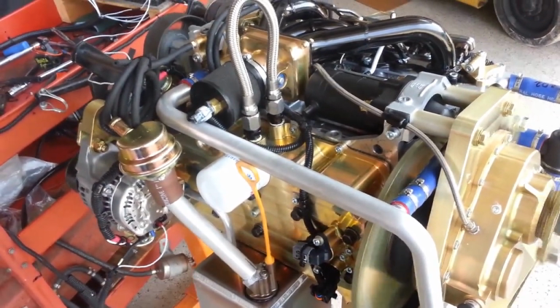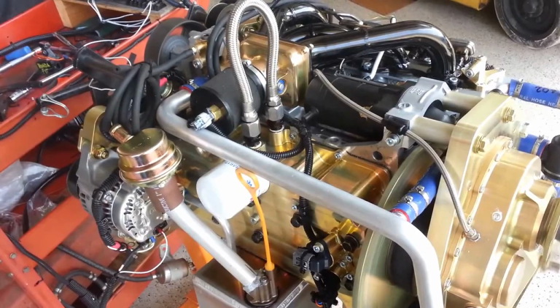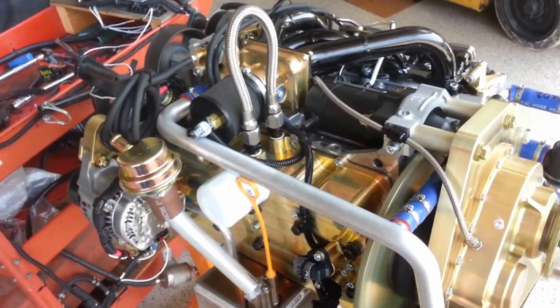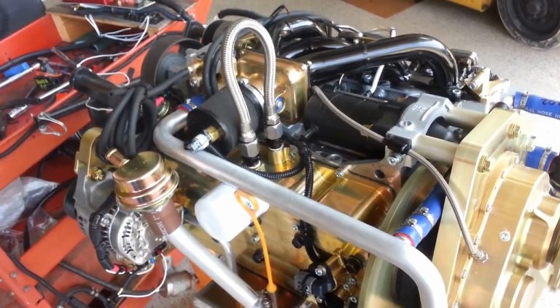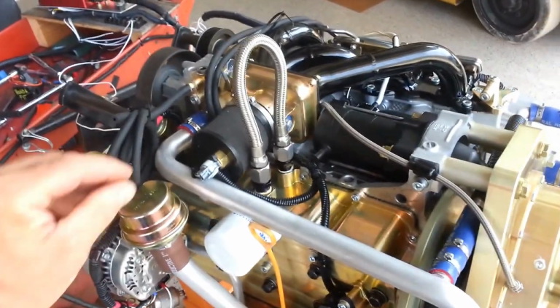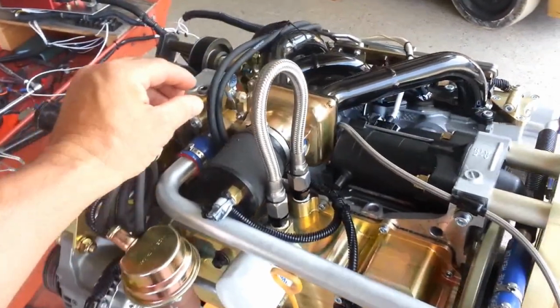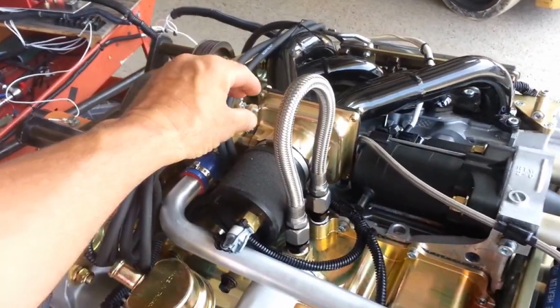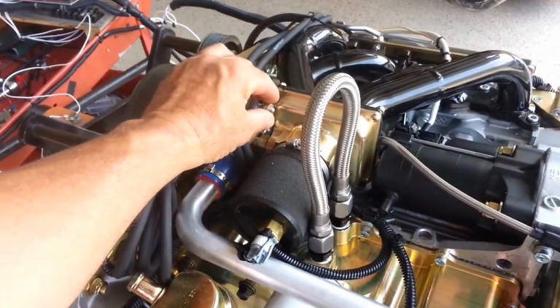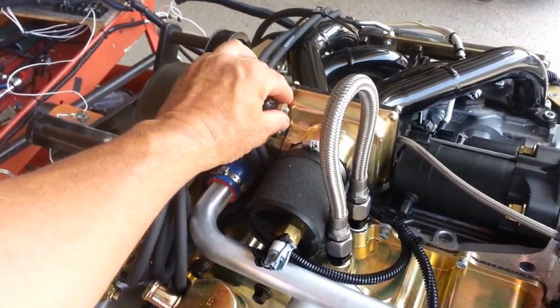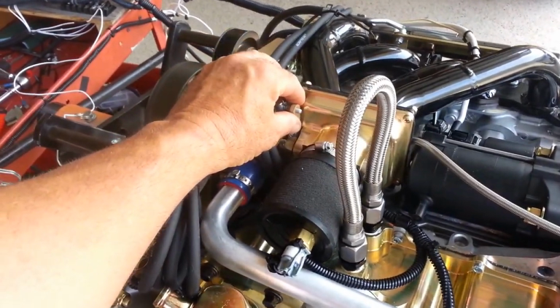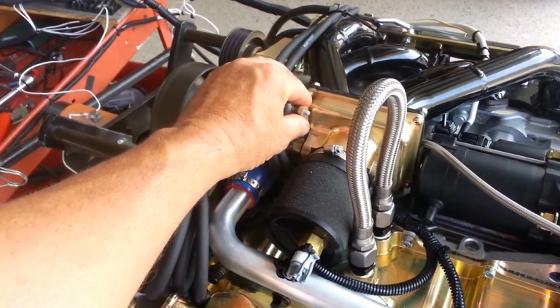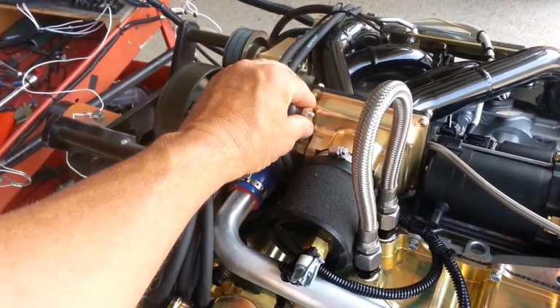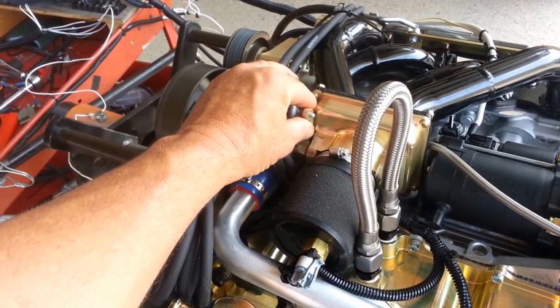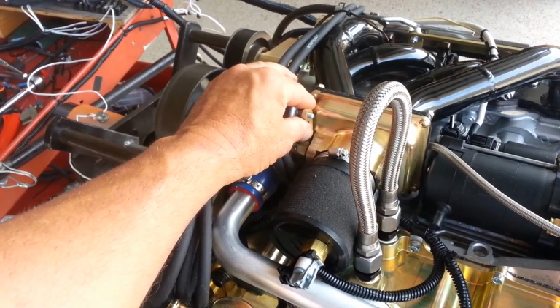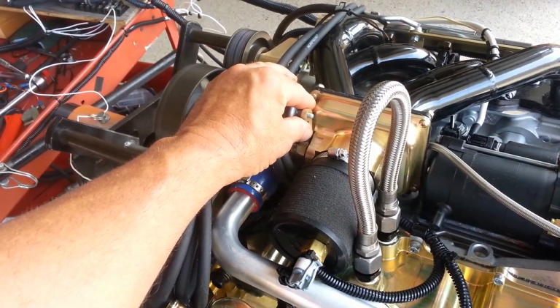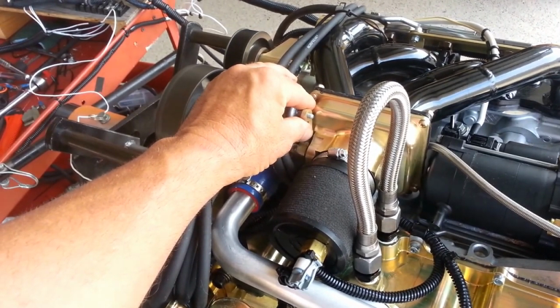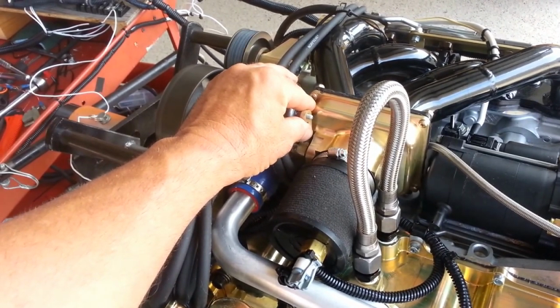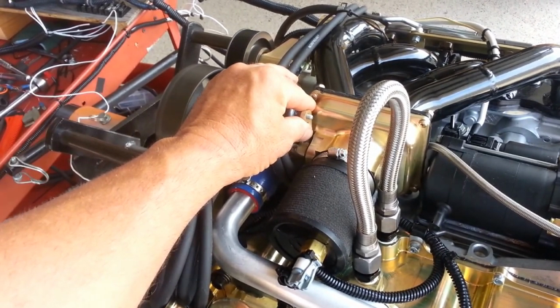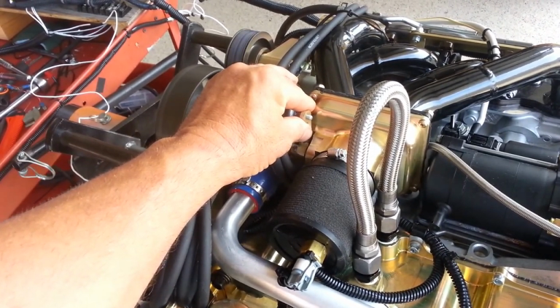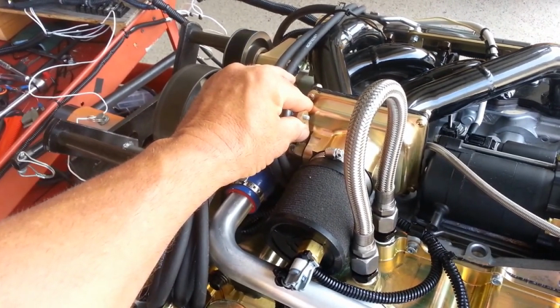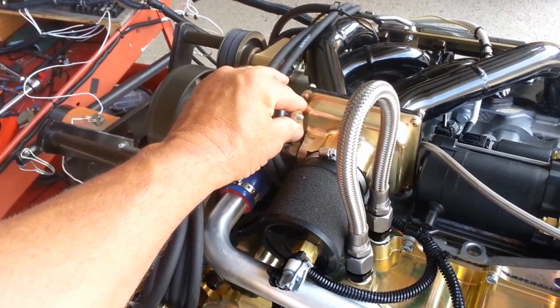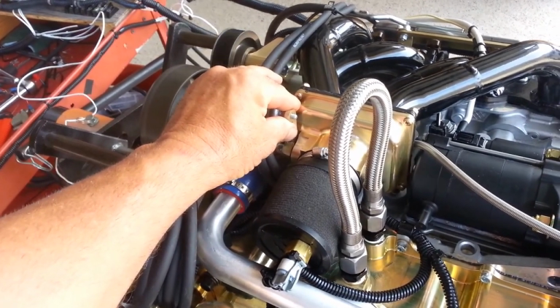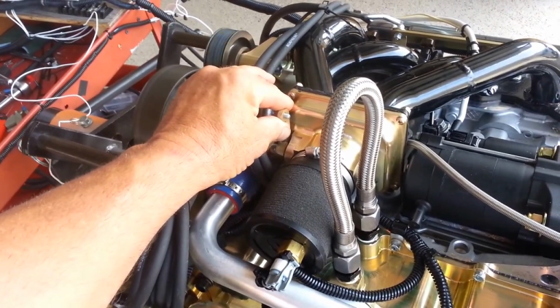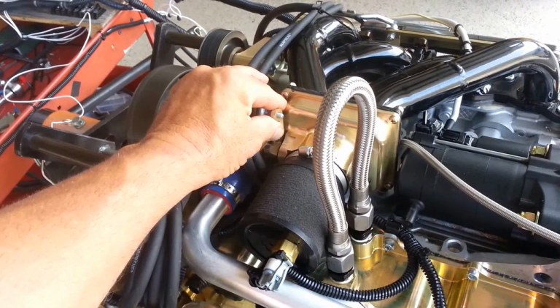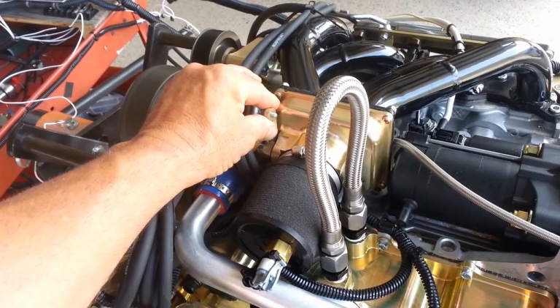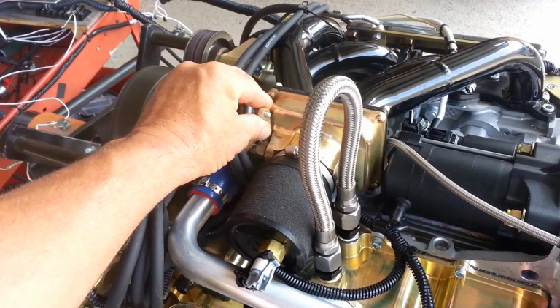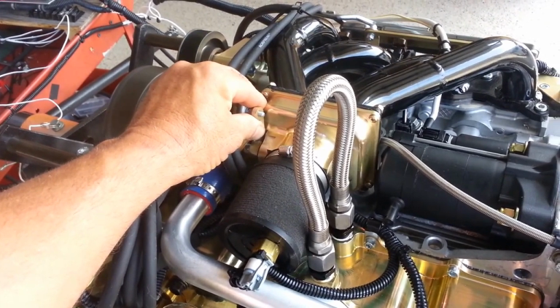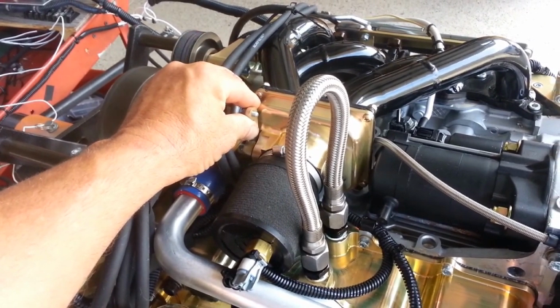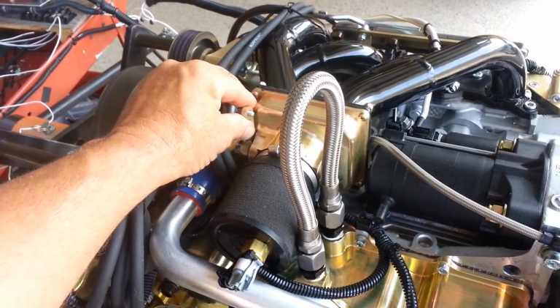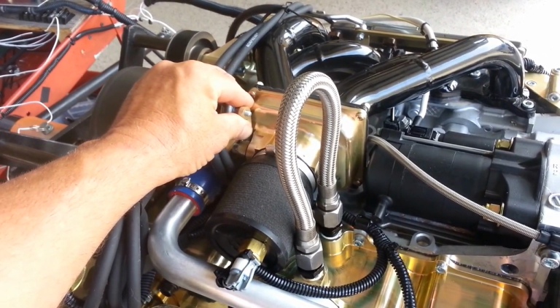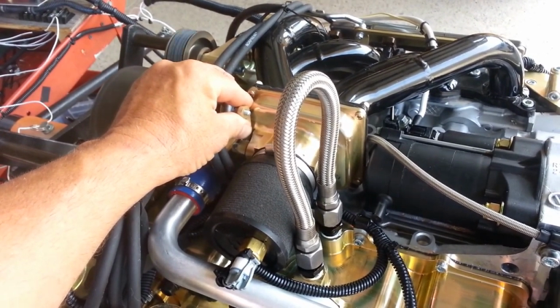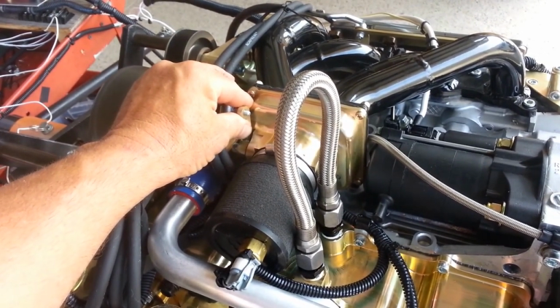As you can hear, the engine gets a little more stable and the alternator is now putting a charge into the battery. To do your backup computer test, bring her up to about 2200 RPM and then switch it over. Now we're running on the backup — let's switch back to primary again.